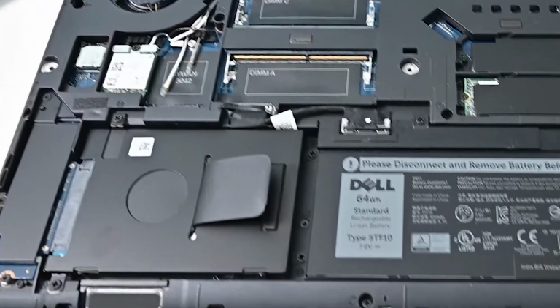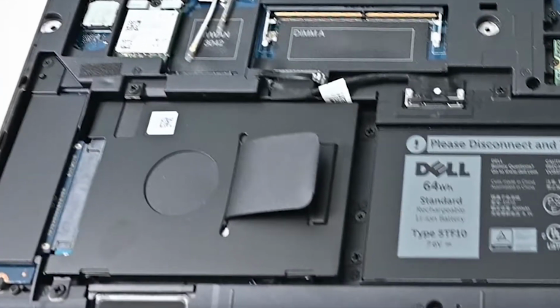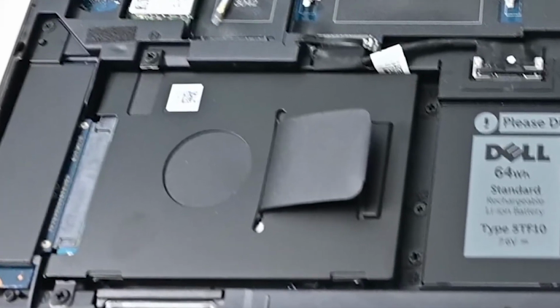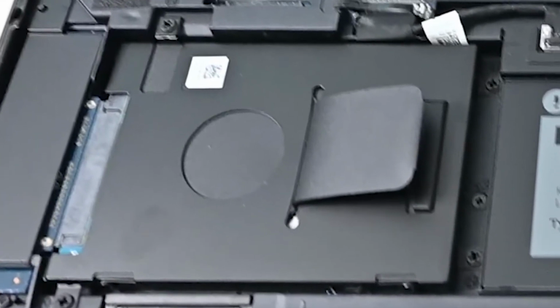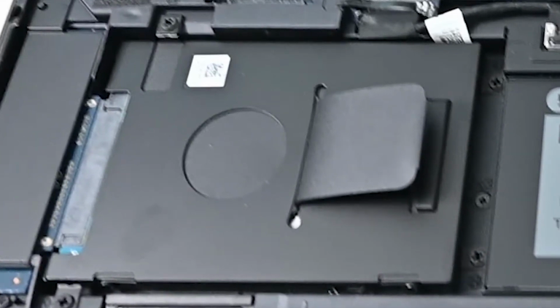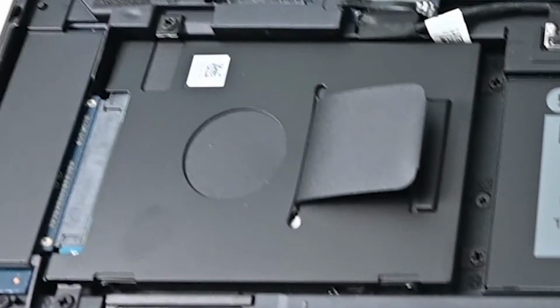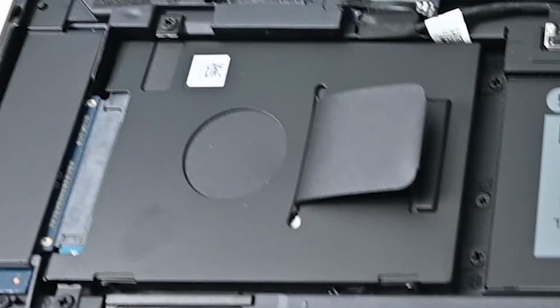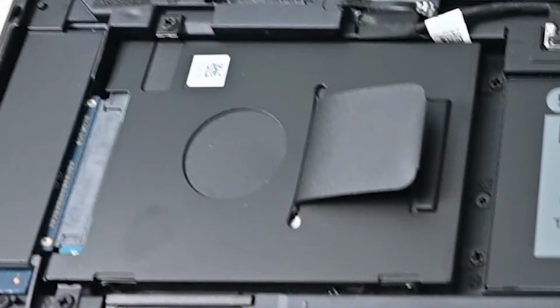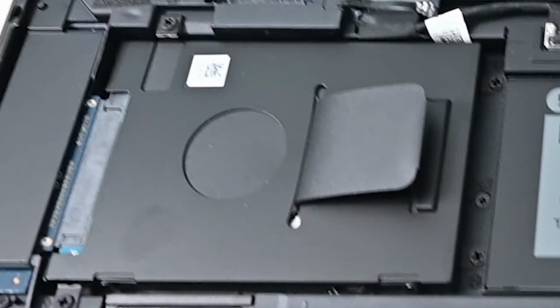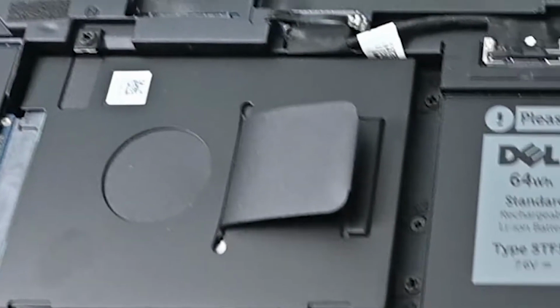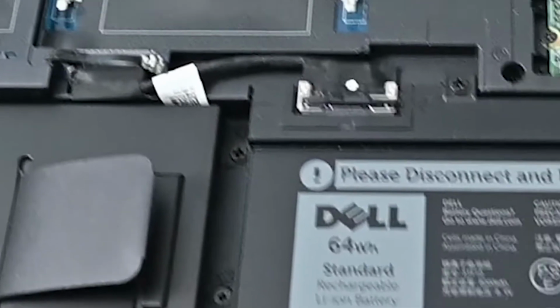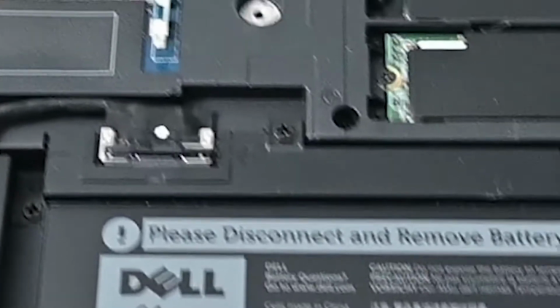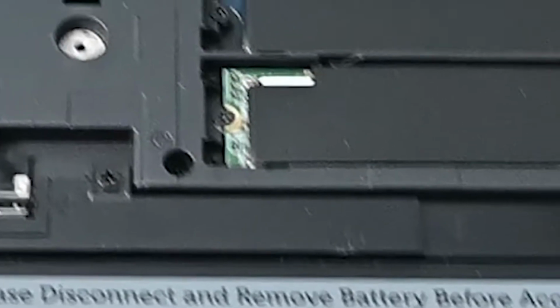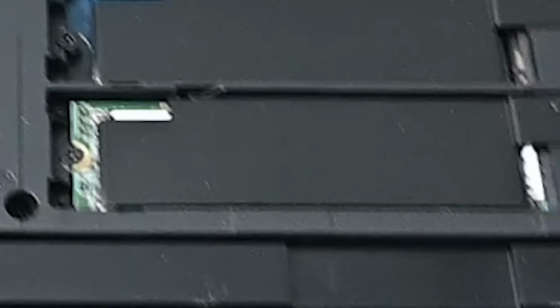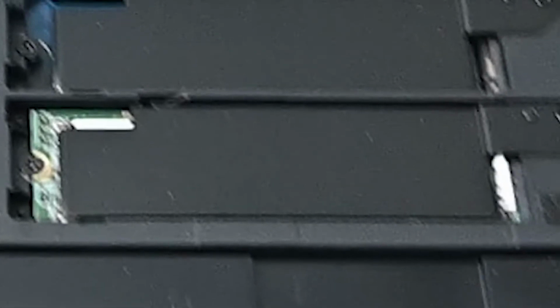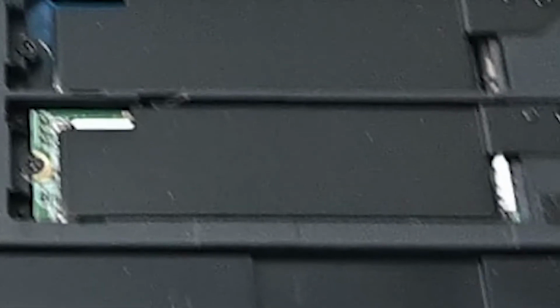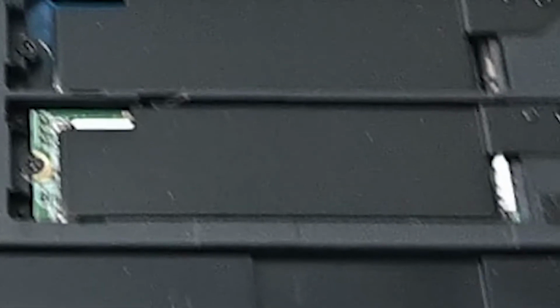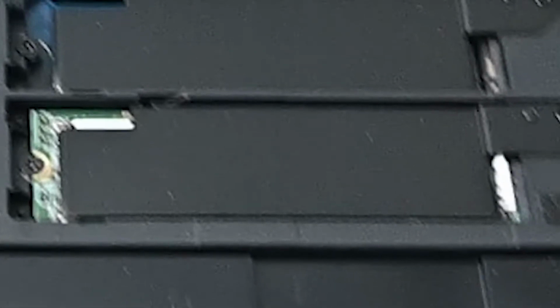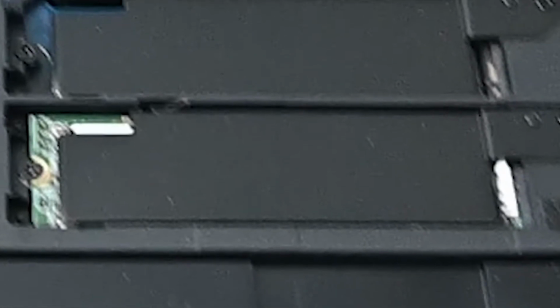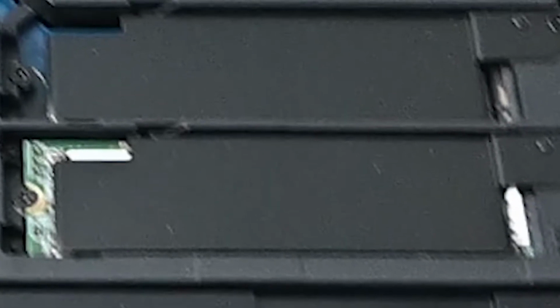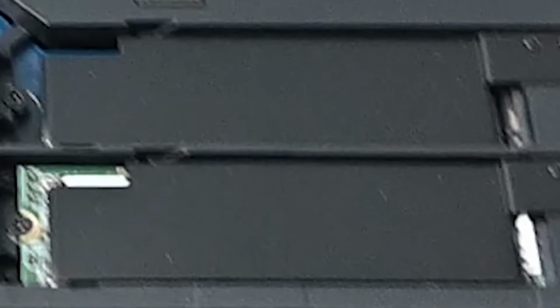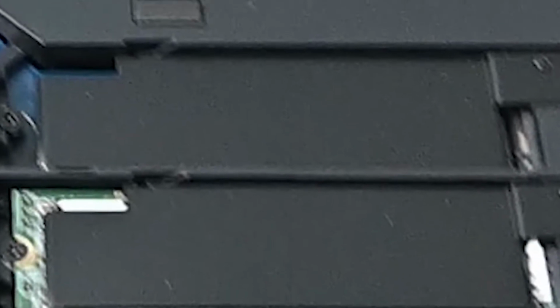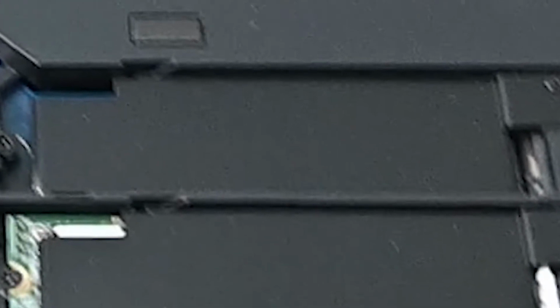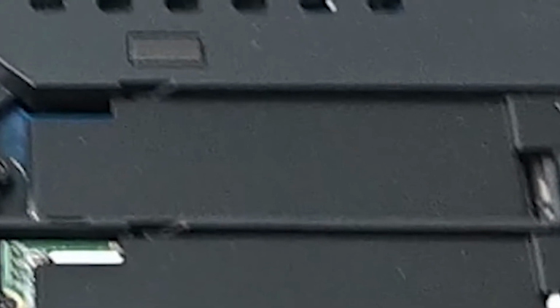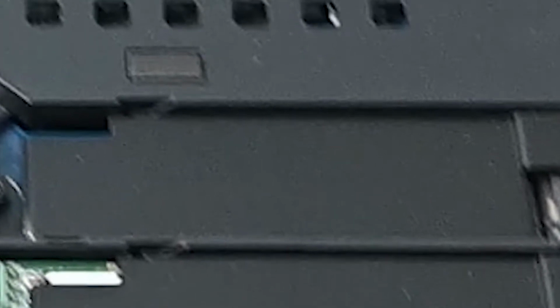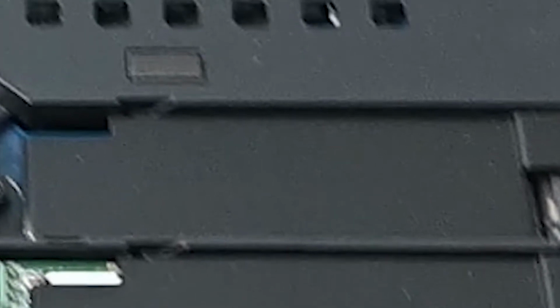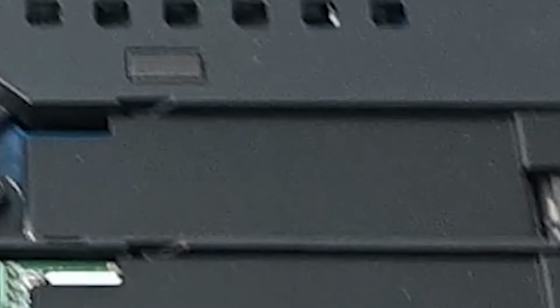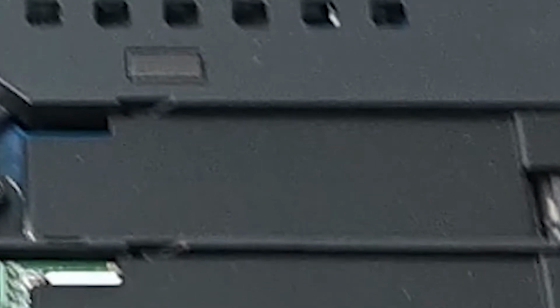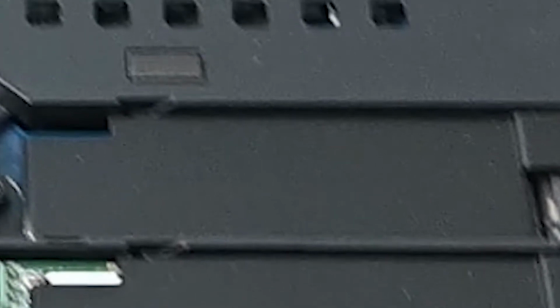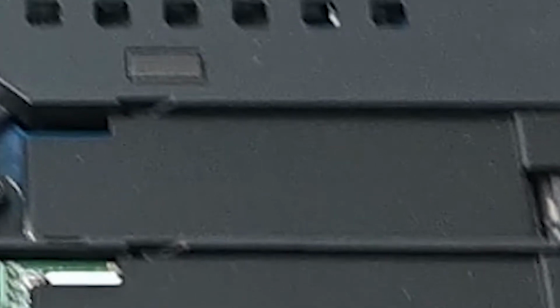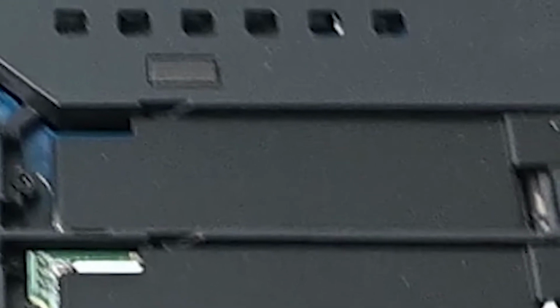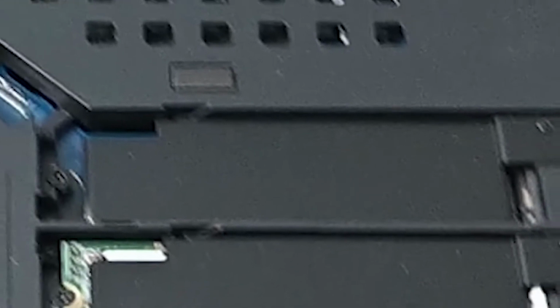We received a hard disk of 2 TB in this laptop along with an SSD of 512 GB, with an empty port for upgrading the SSD.